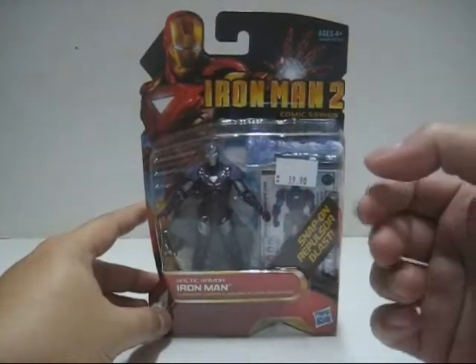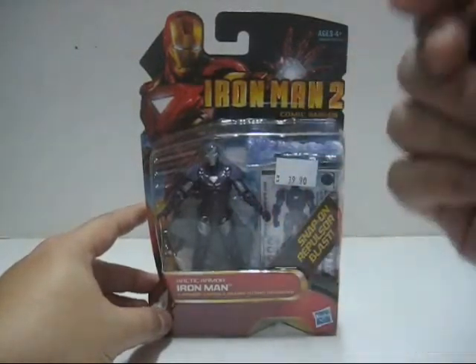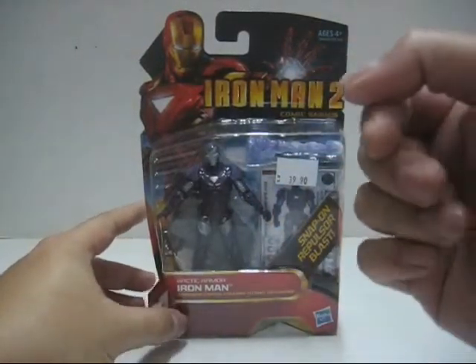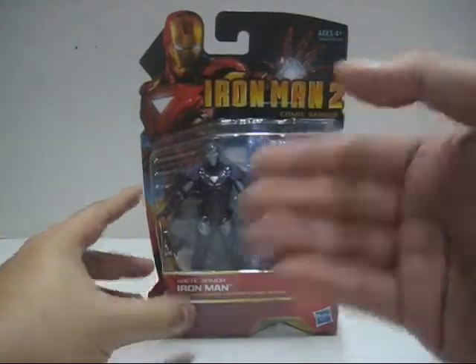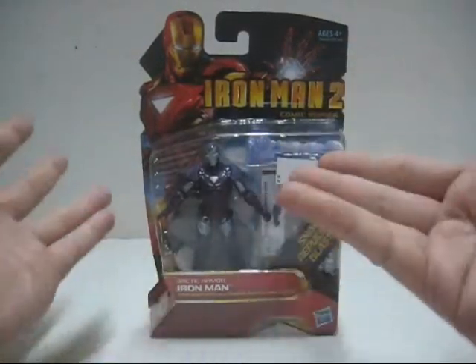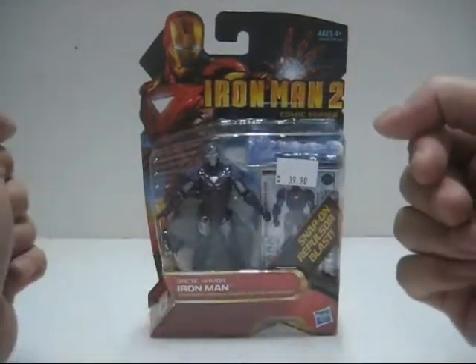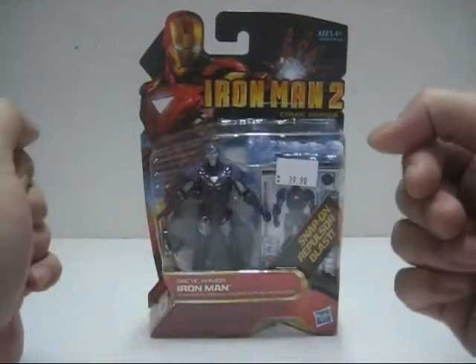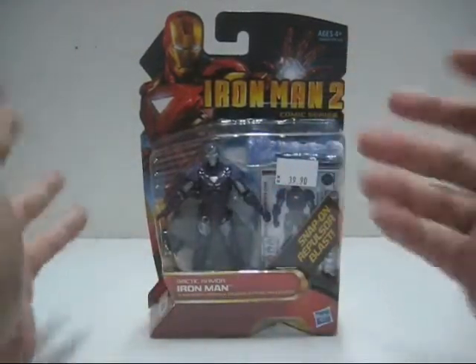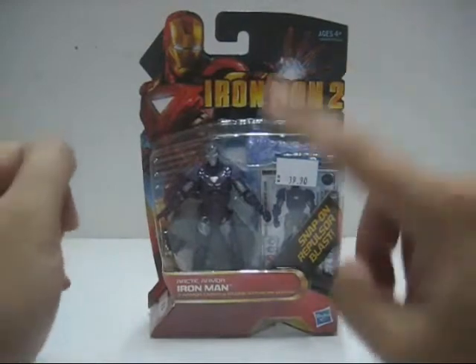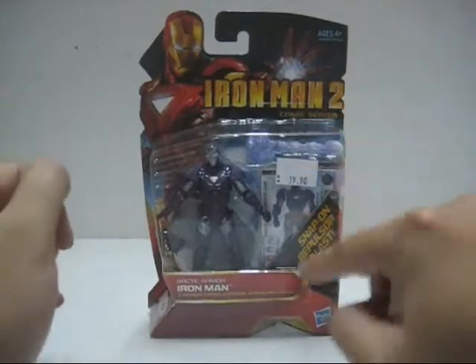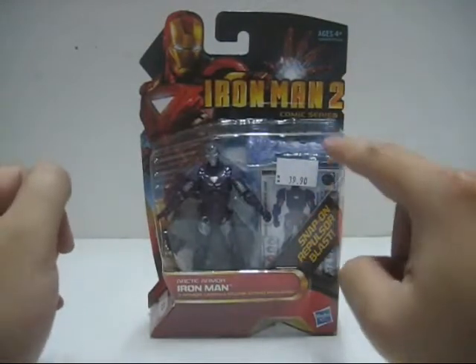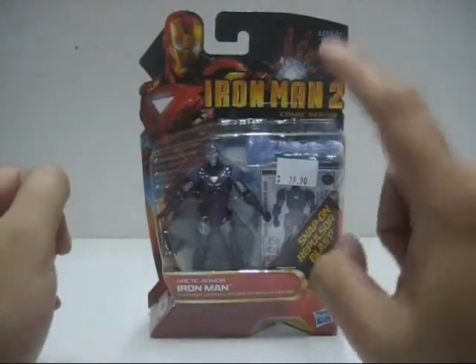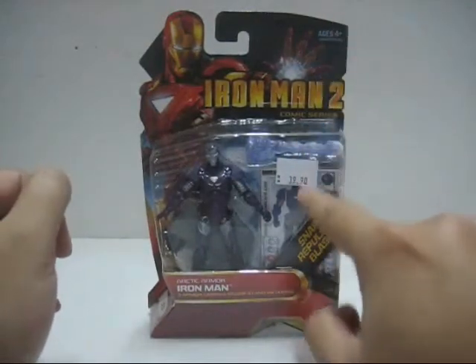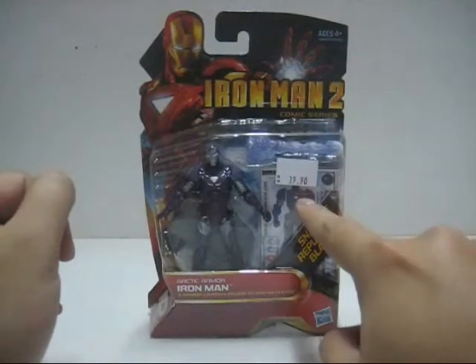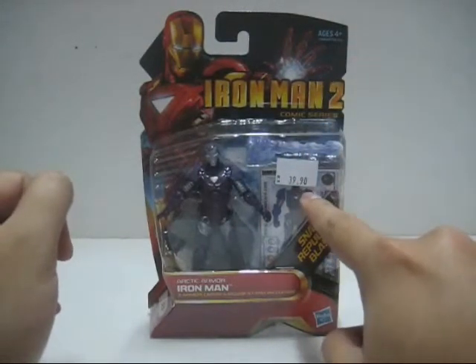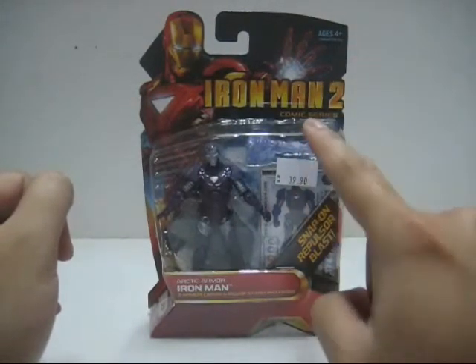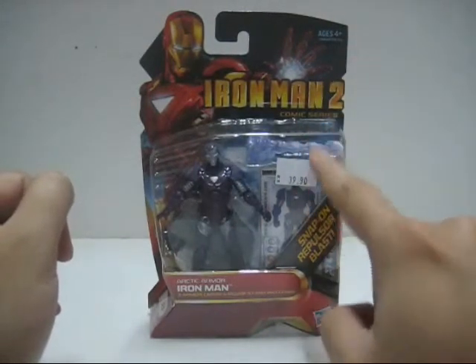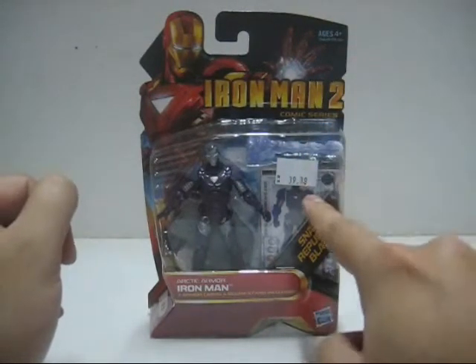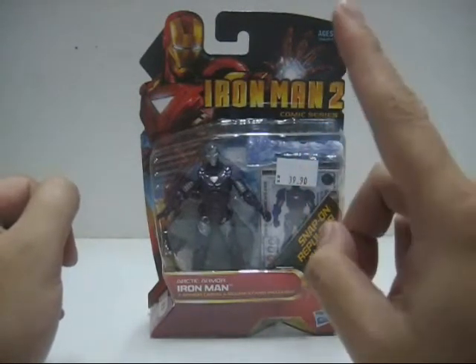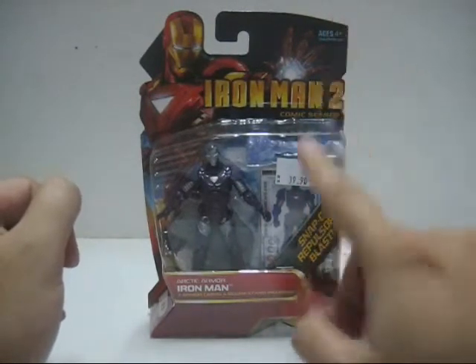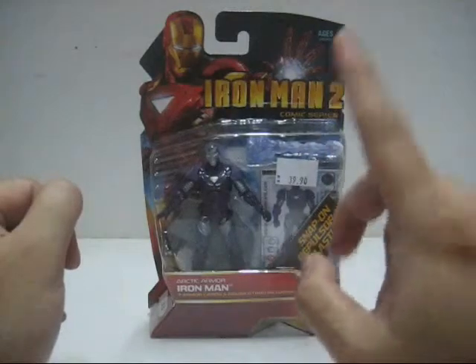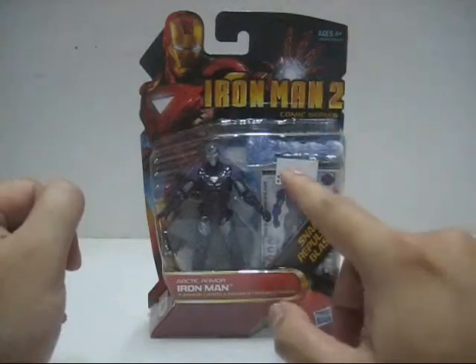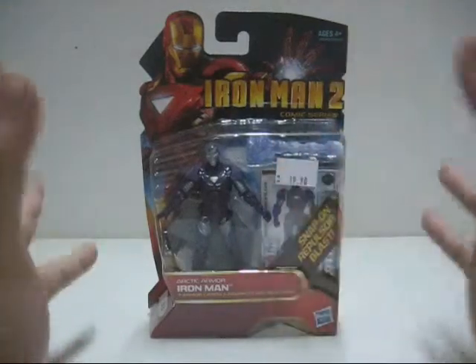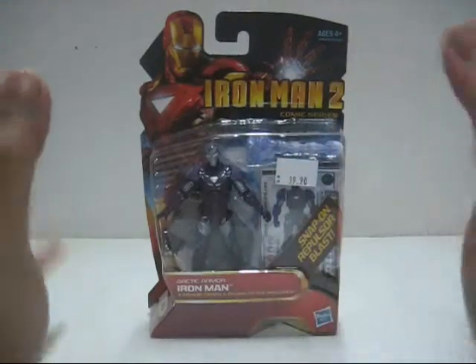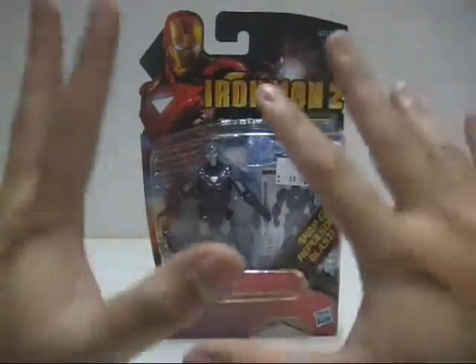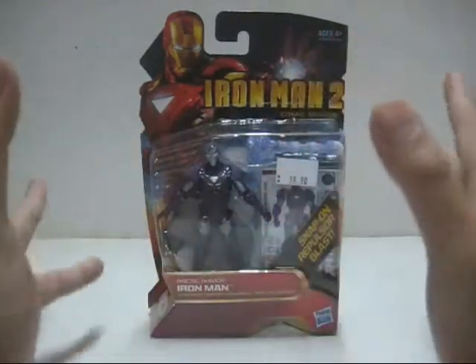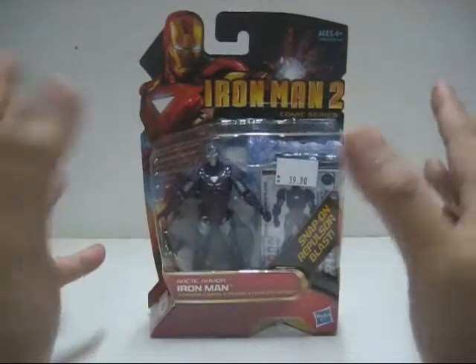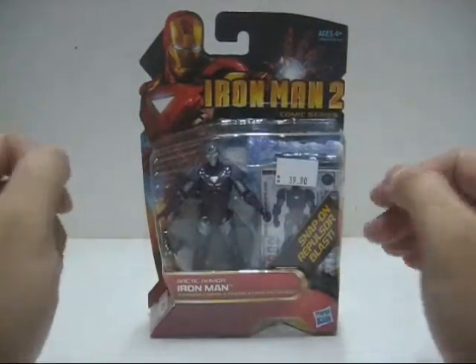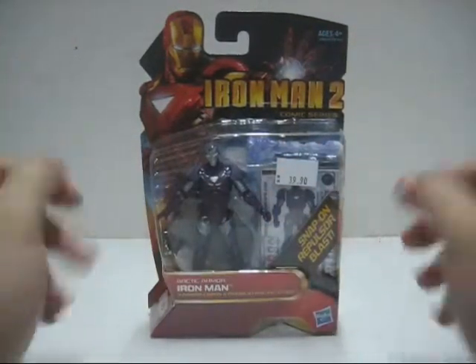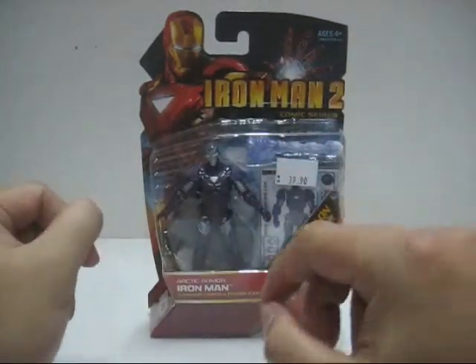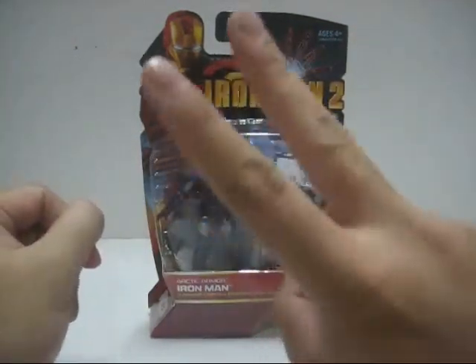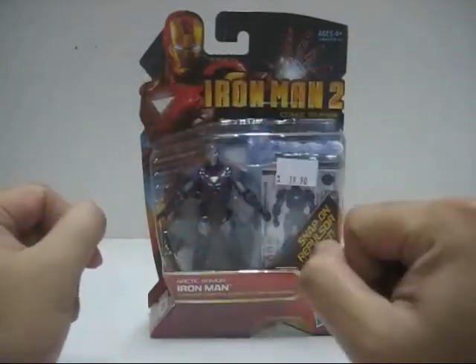I got this straight from a local toy shop near my area. The original price listed is 39.90, but I got it for about 38 ringgit, so I actually saved 2 ringgit there.